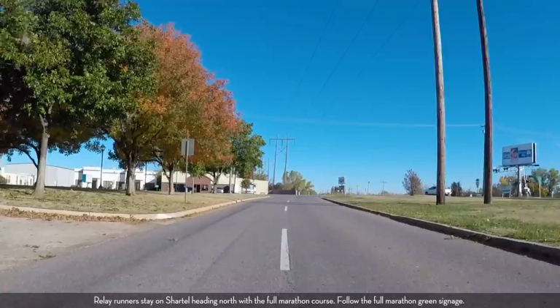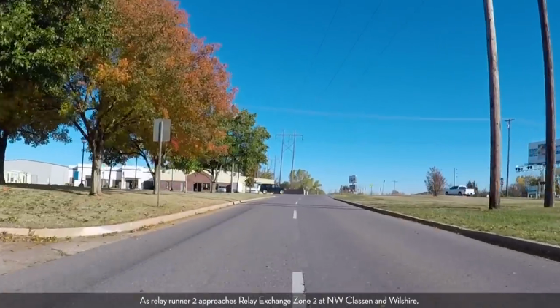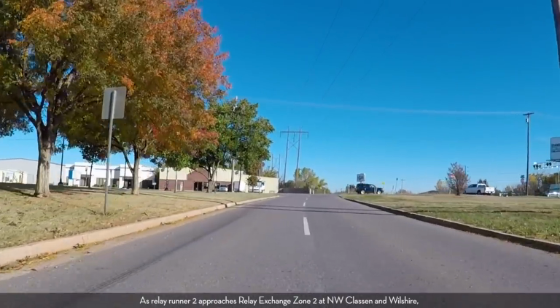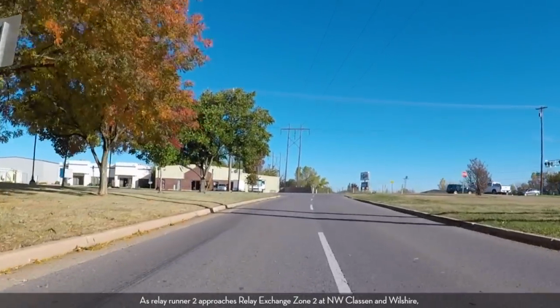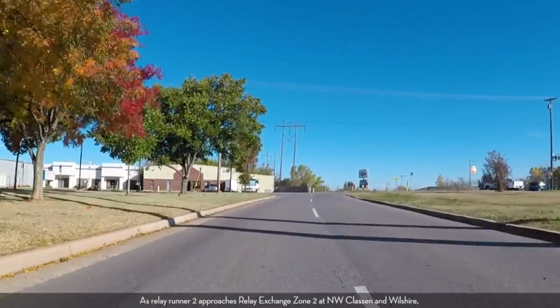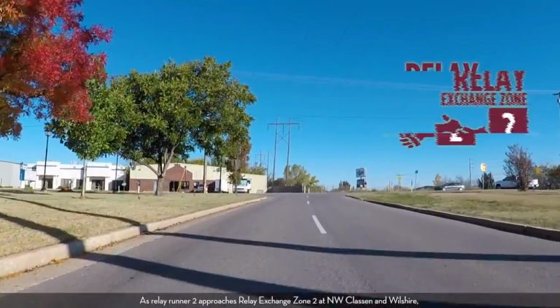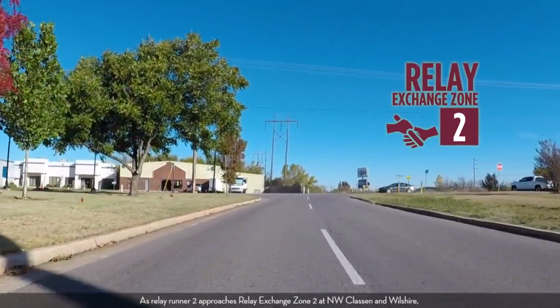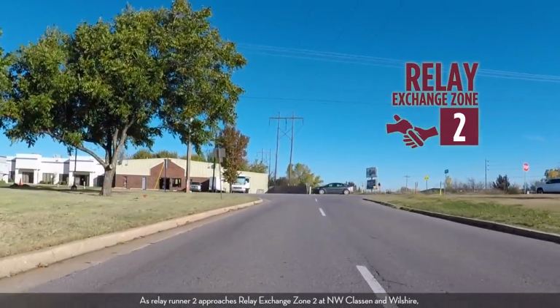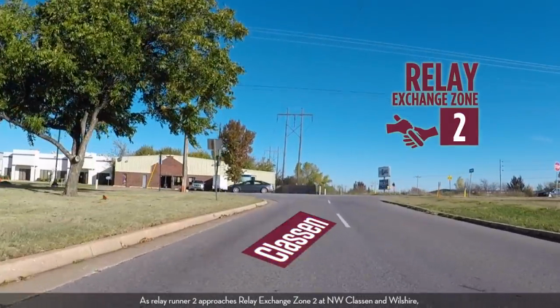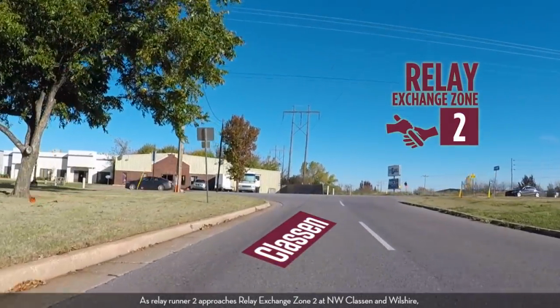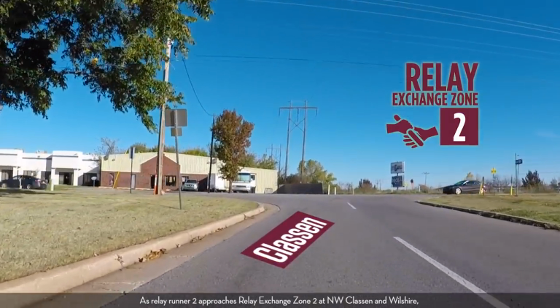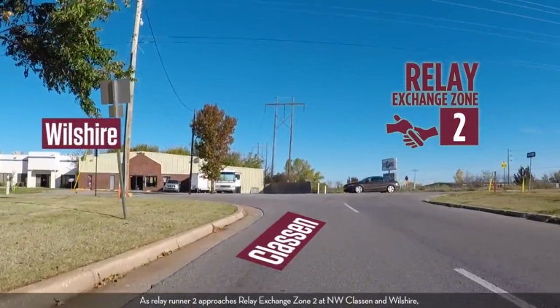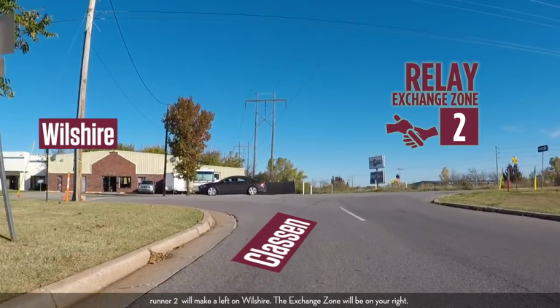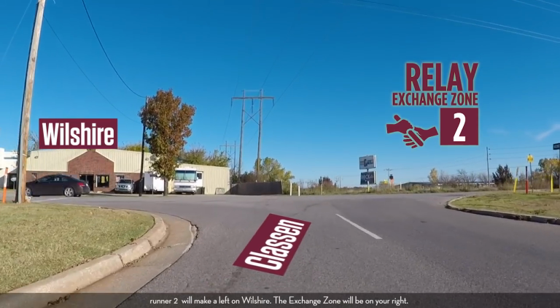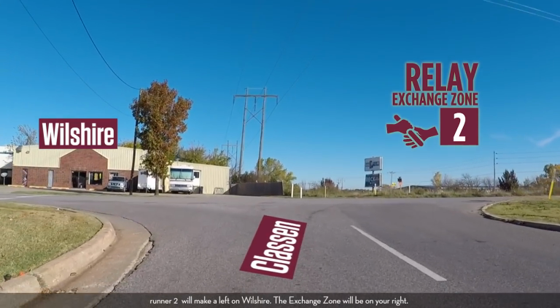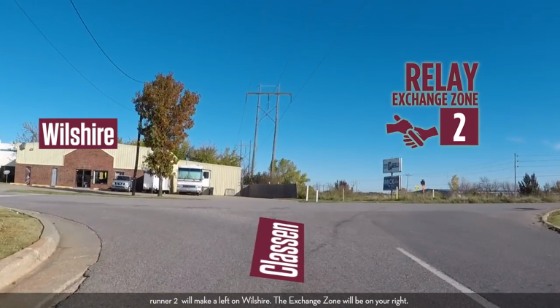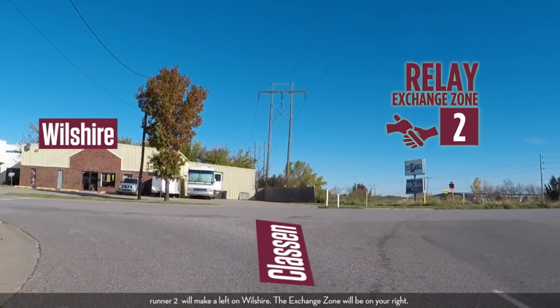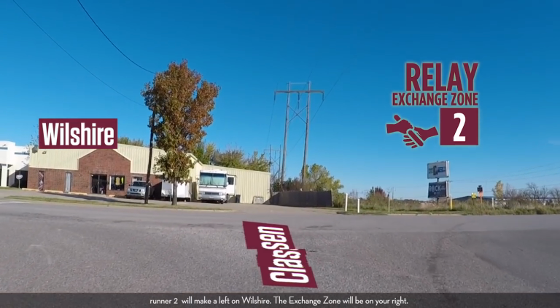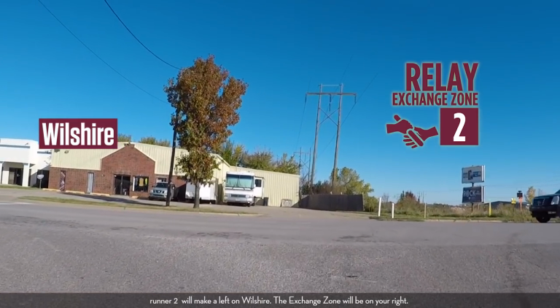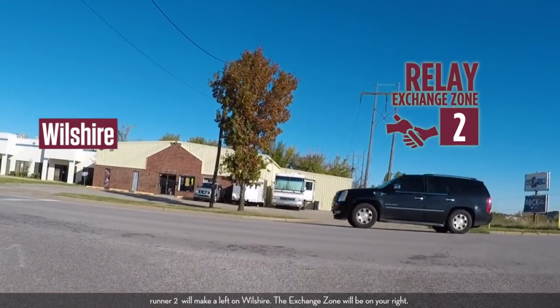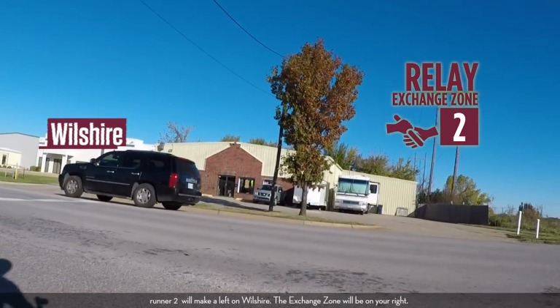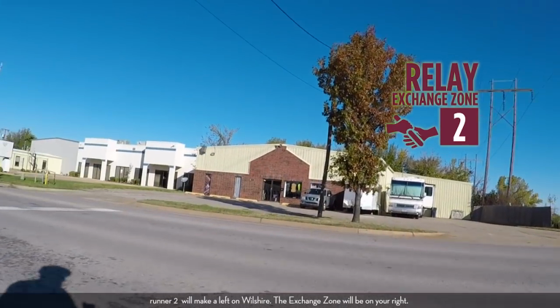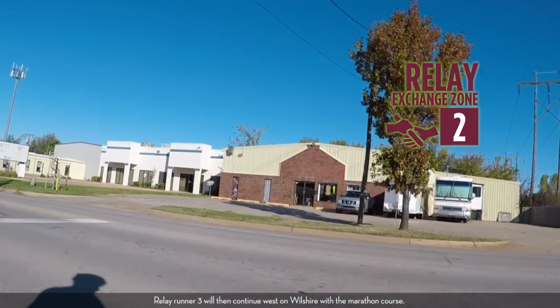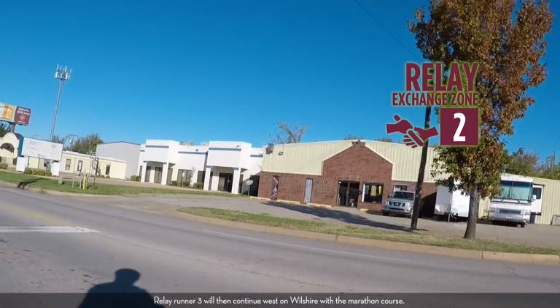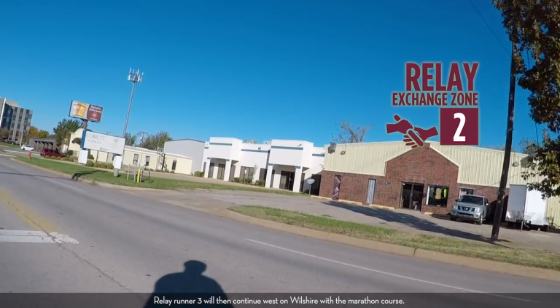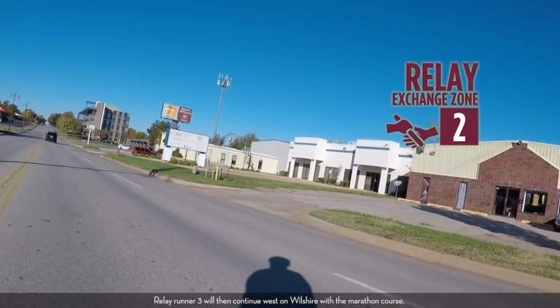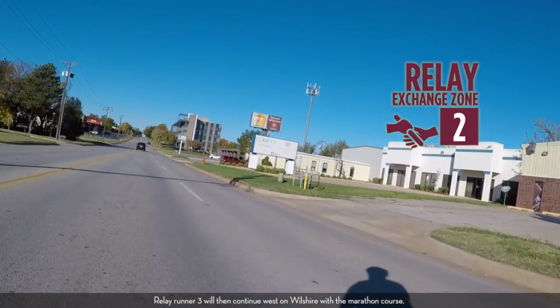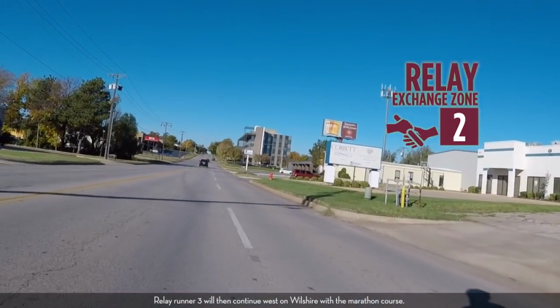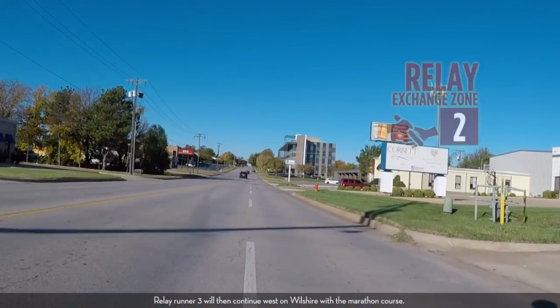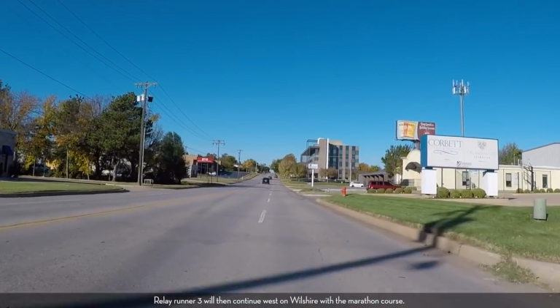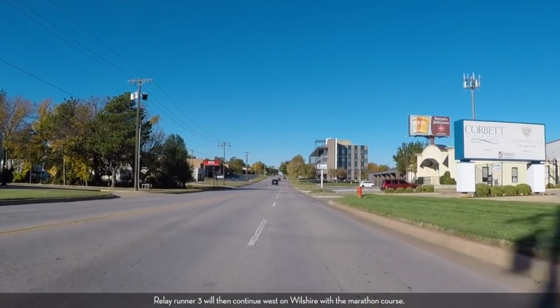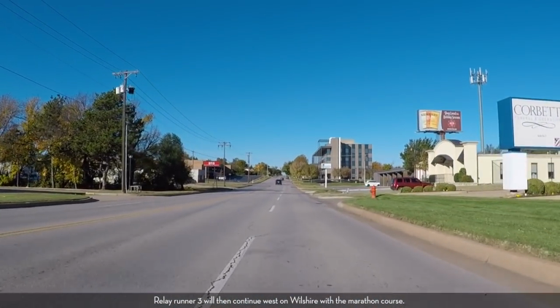As relay runner two approaches relay exchange zone two at Northwest Claston and Wilshire, runner two will make a left on Wilshire. The exchange zone will be on your right. Relay runner three will then continue west on Wilshire with the marathon course.